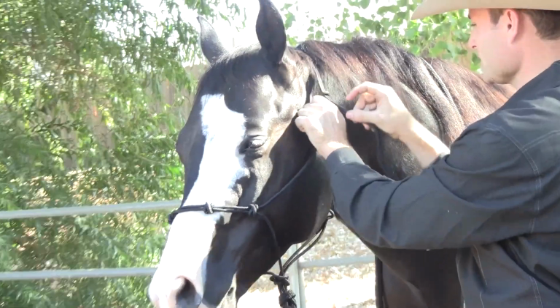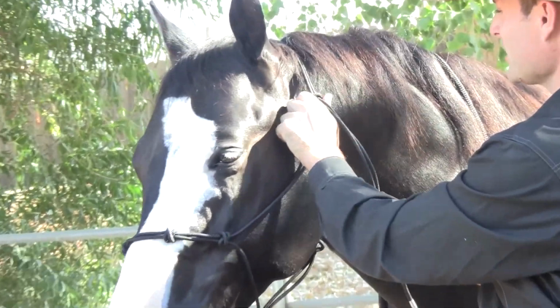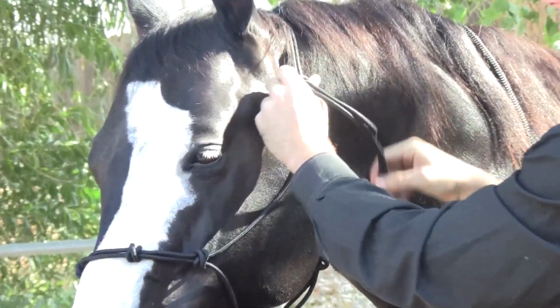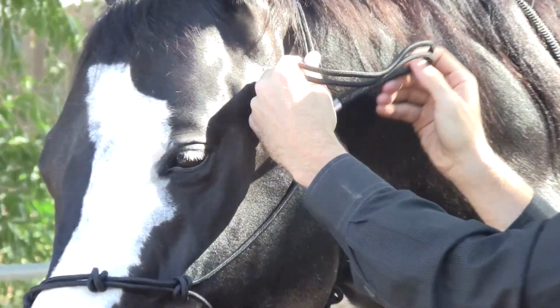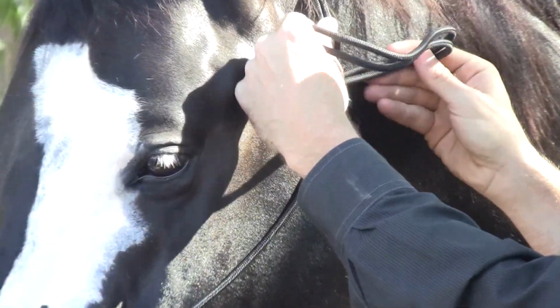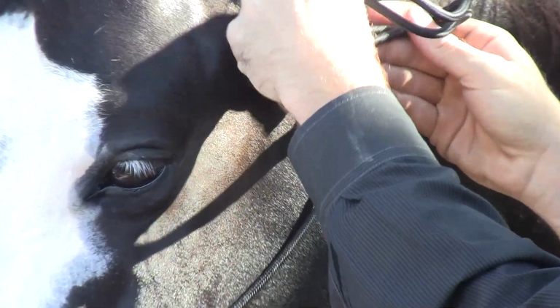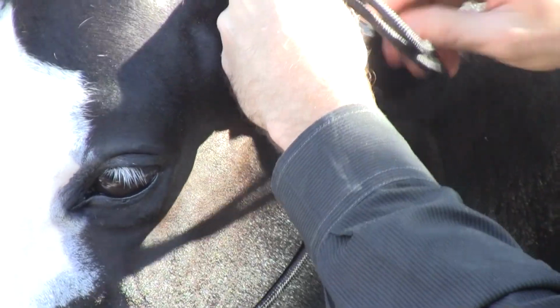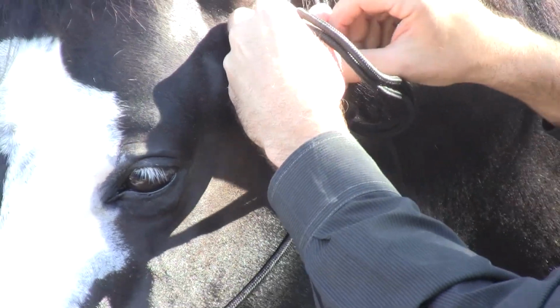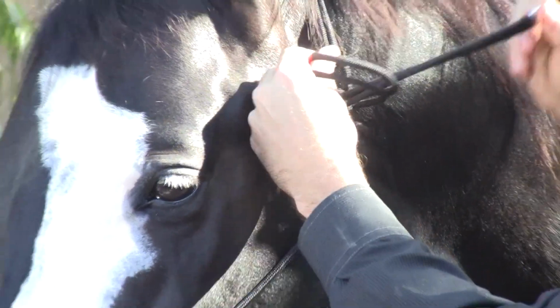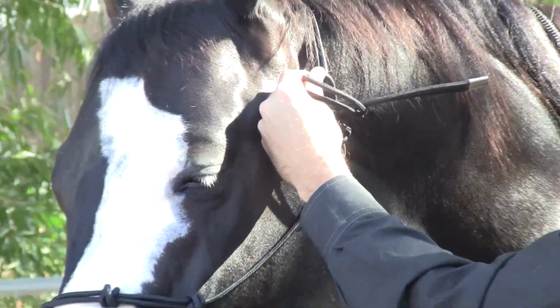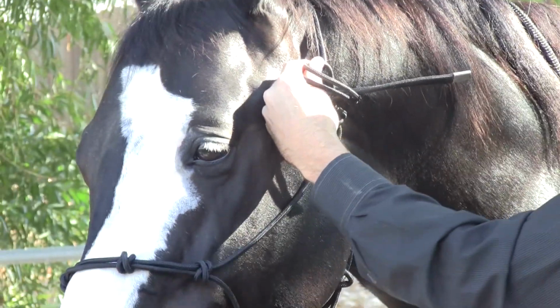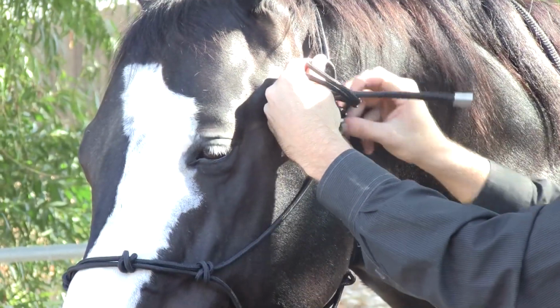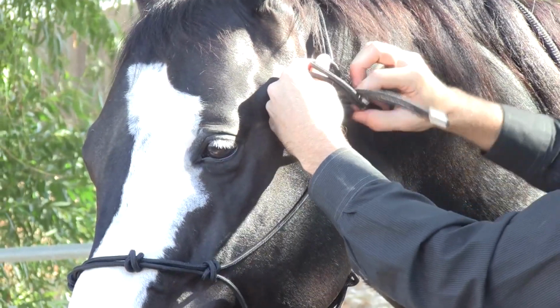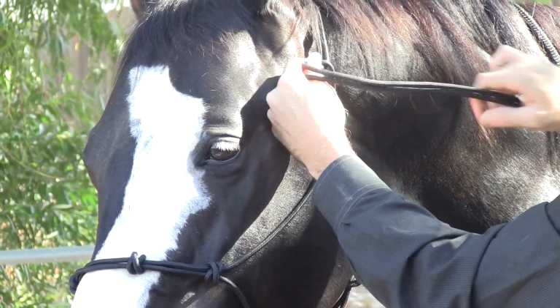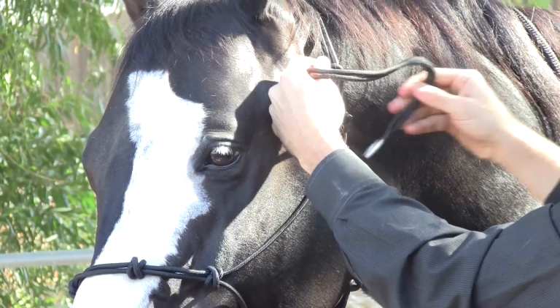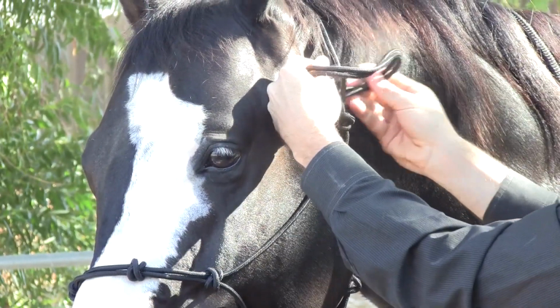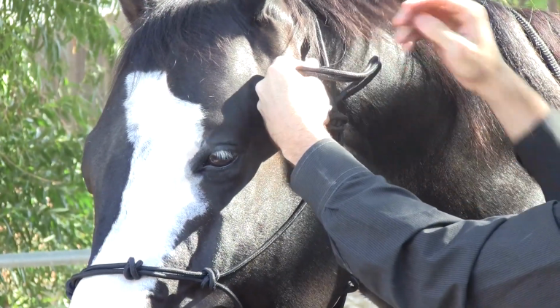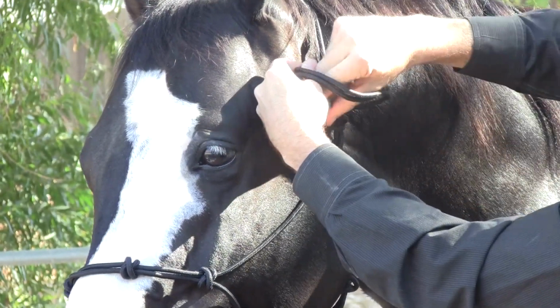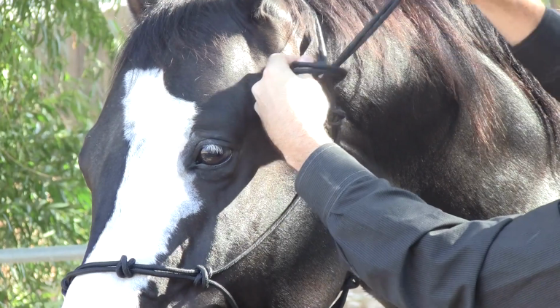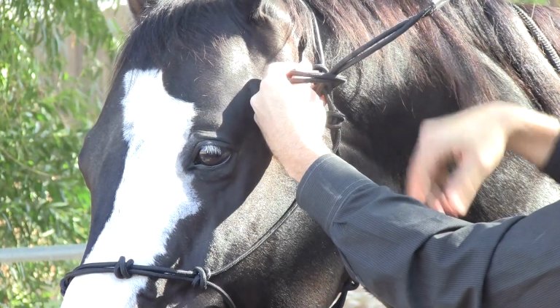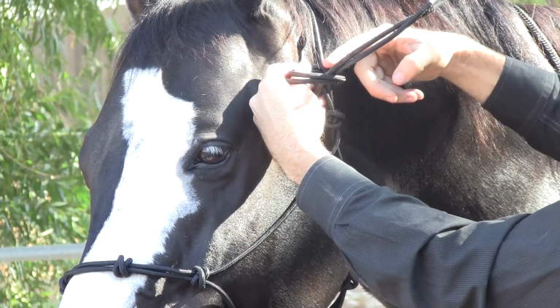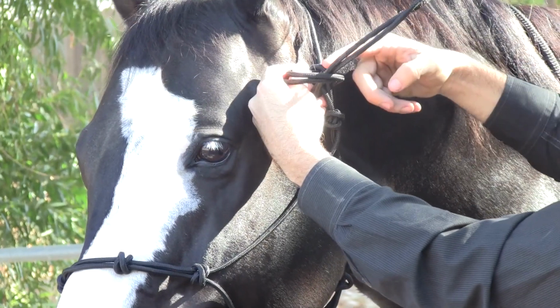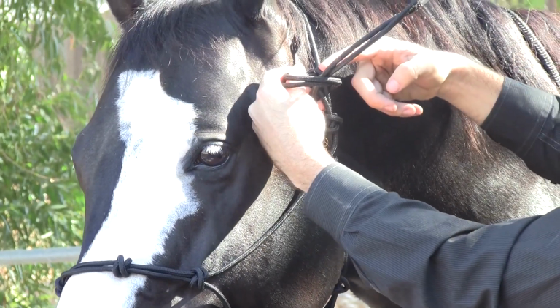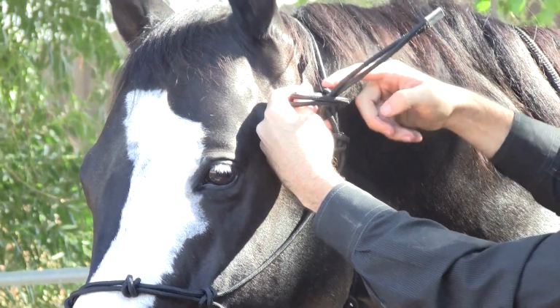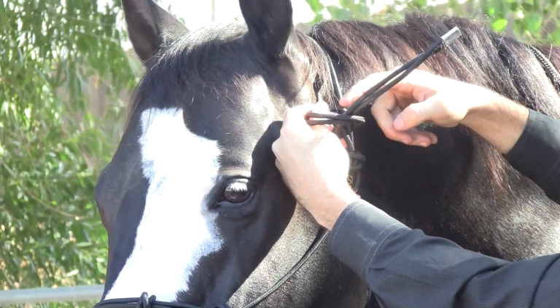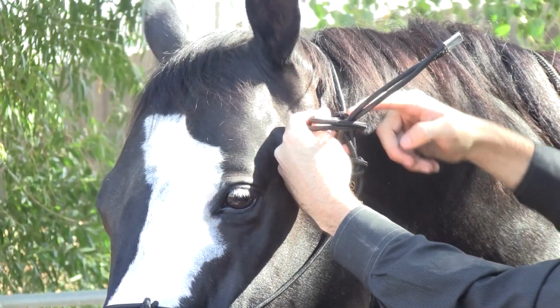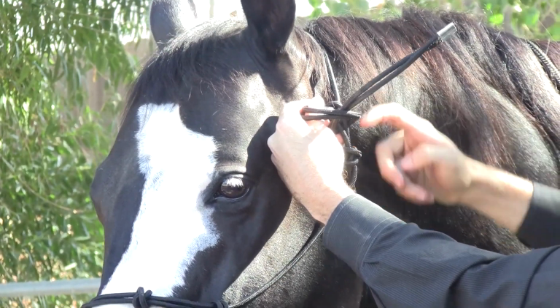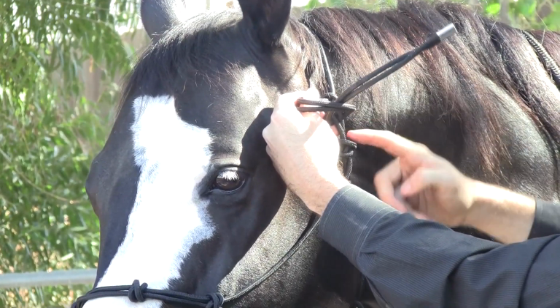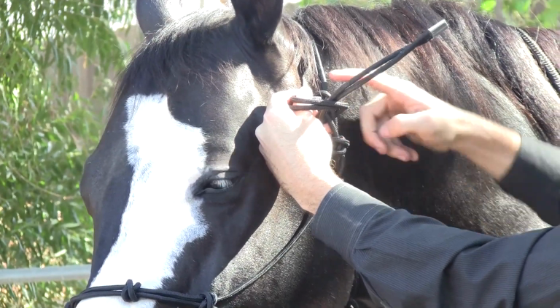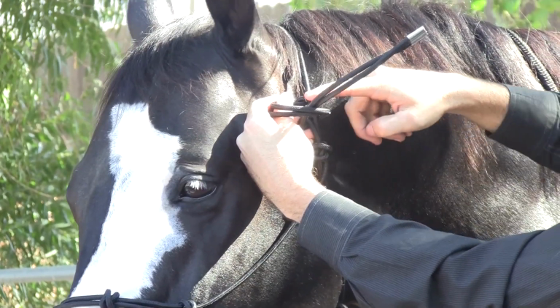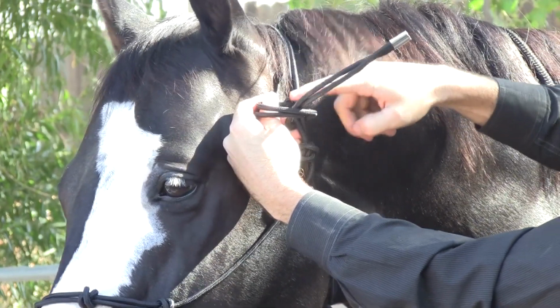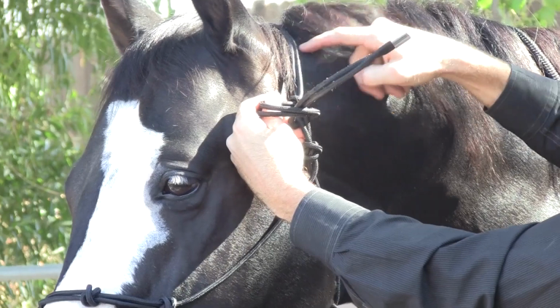This is extremely important — it's how you tie it and where you tie it. You bring it right around the loop and back through, but you want it below the knot here. You do not want it above the hook.